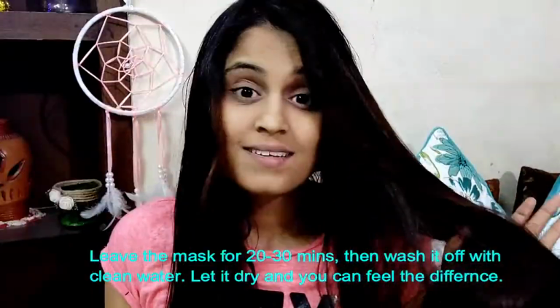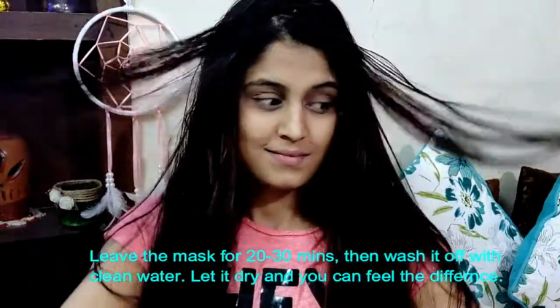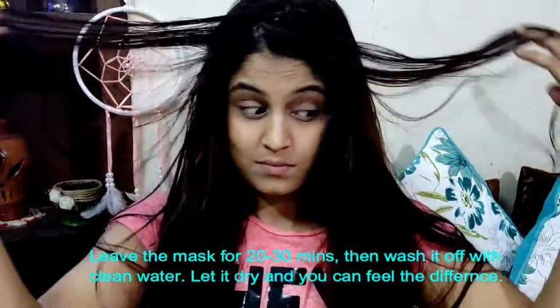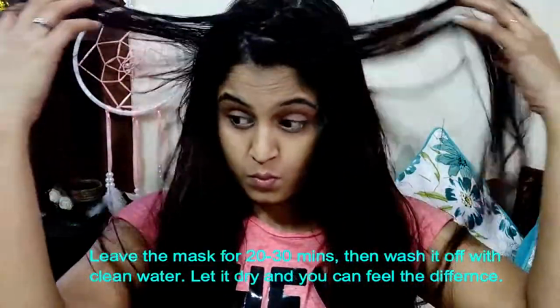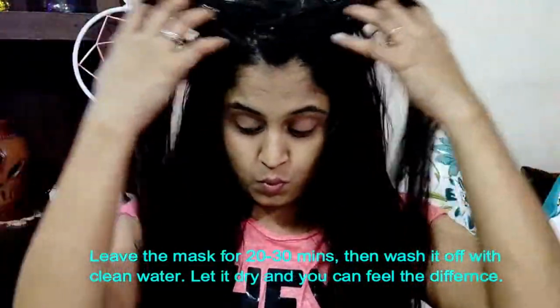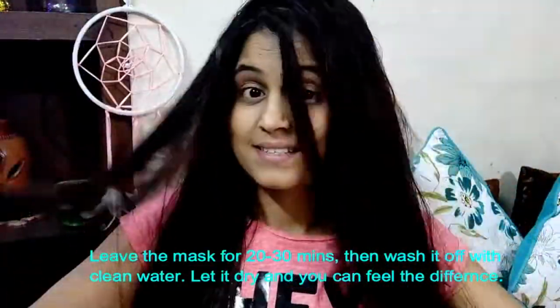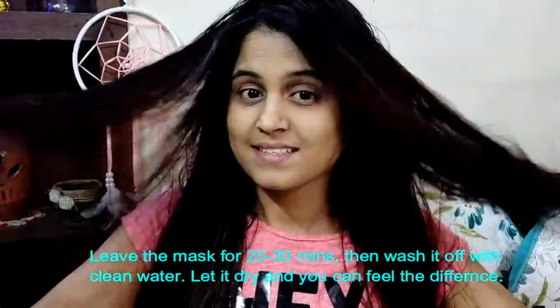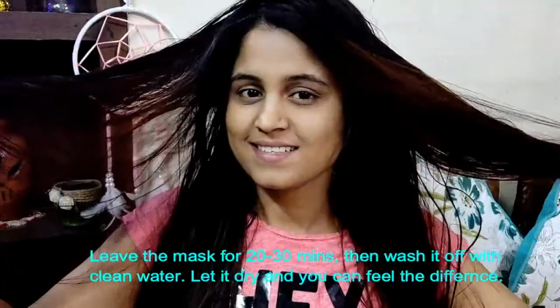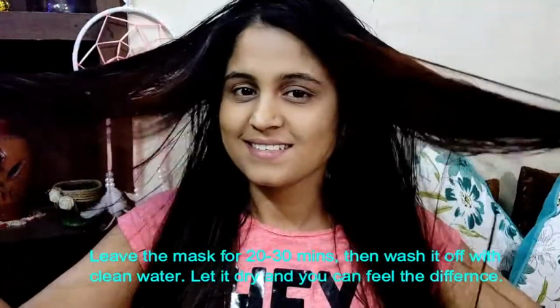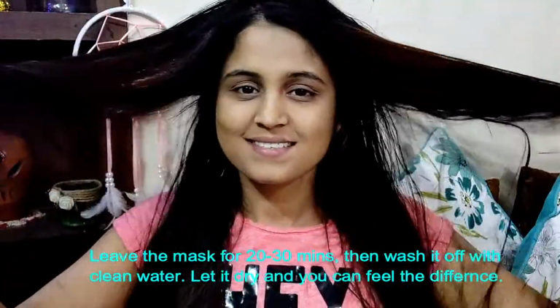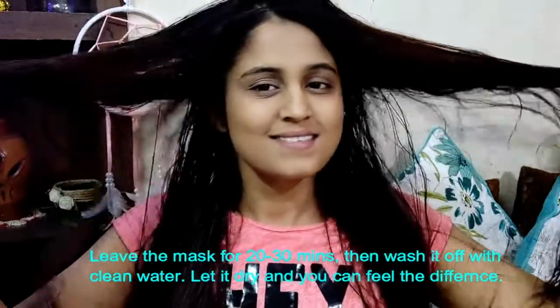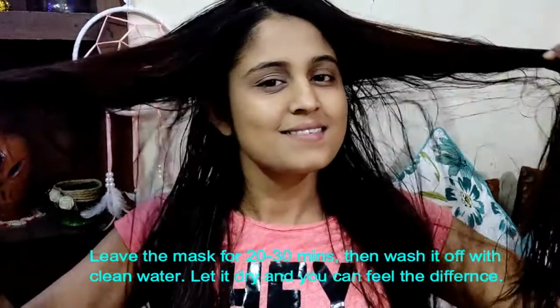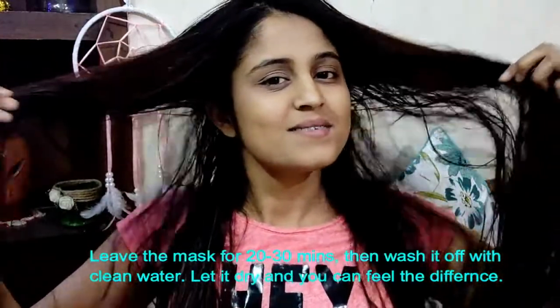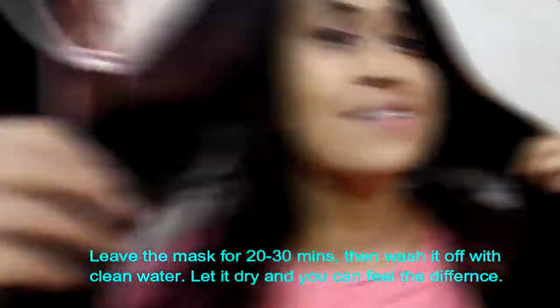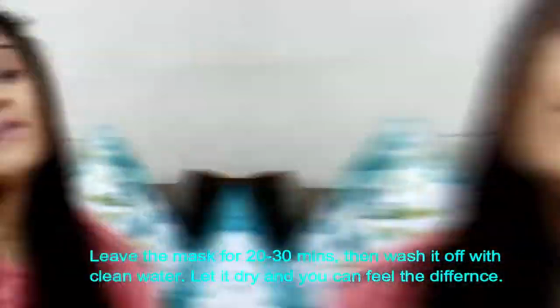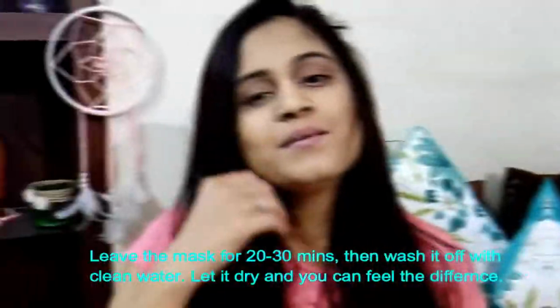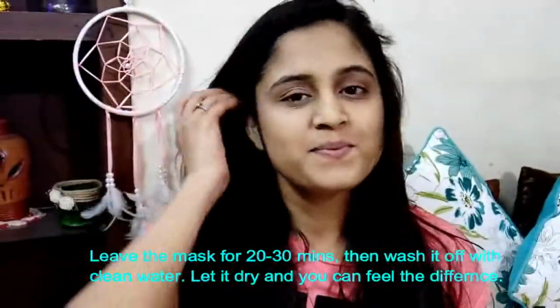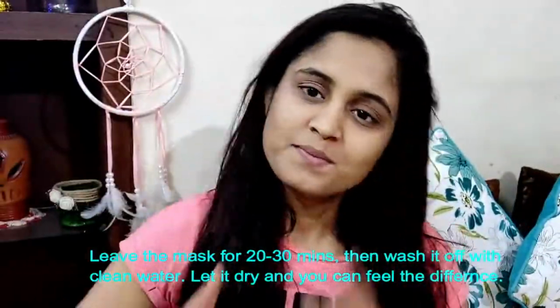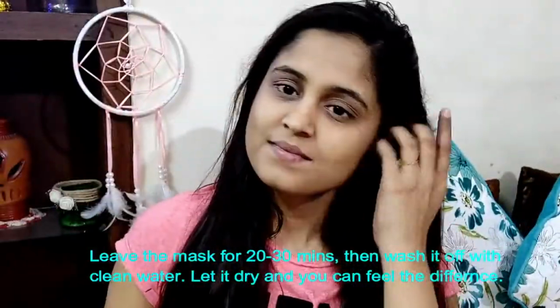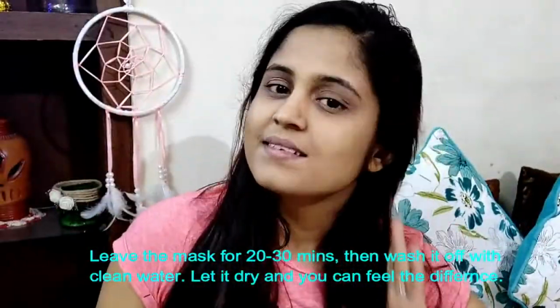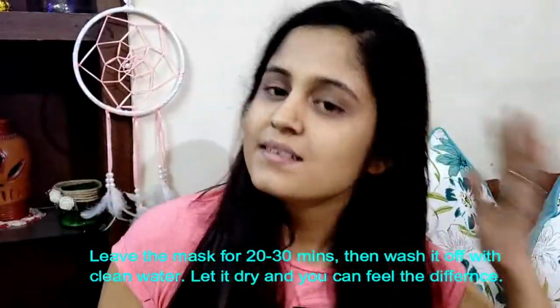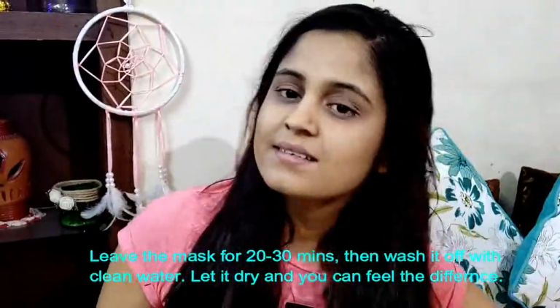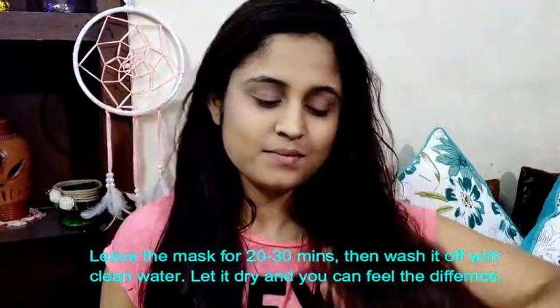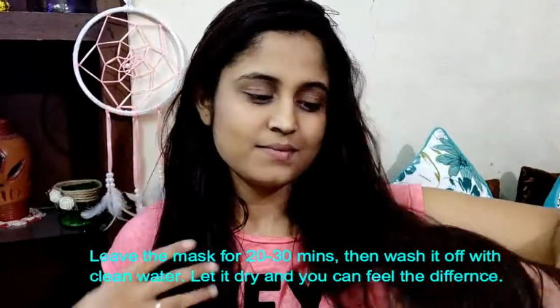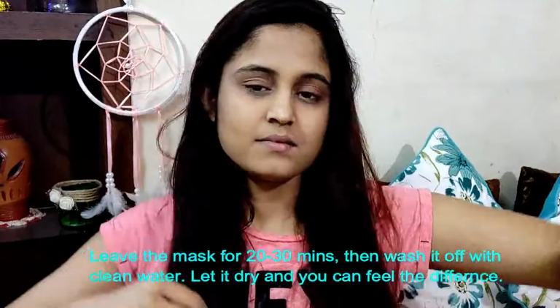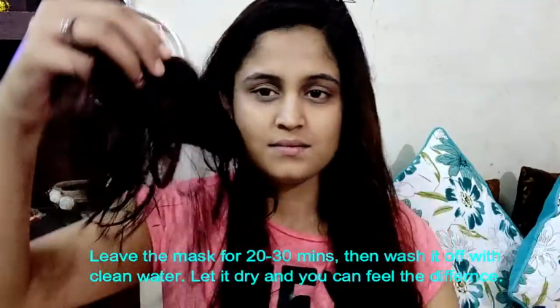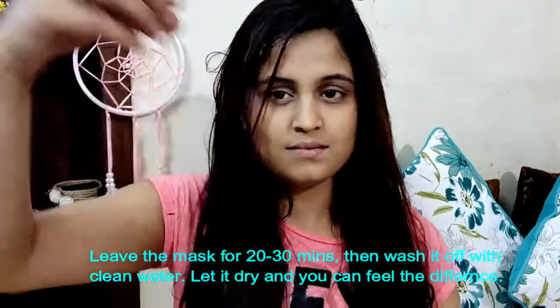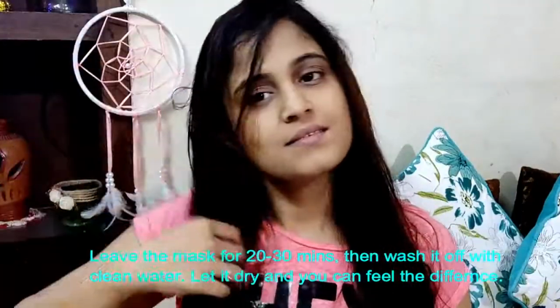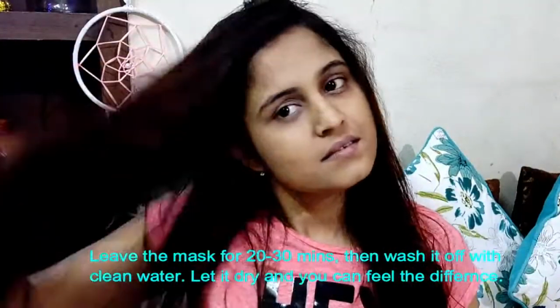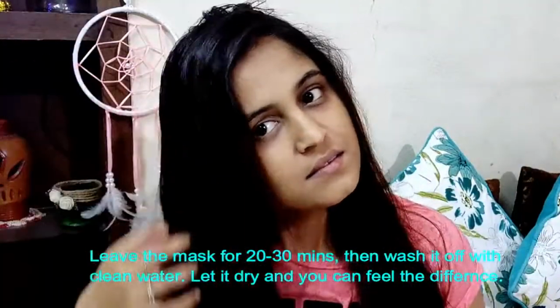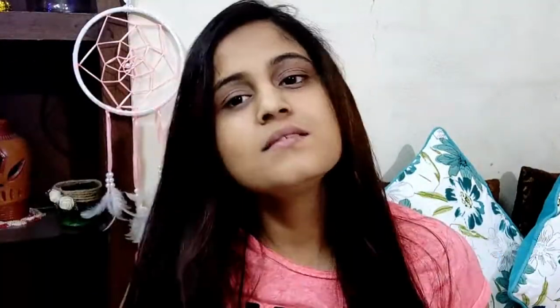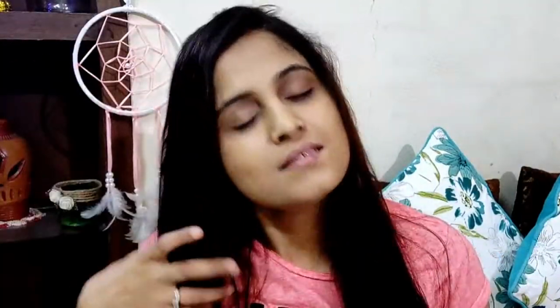Now you can see that my hair looks so good. It makes the hair very smooth and my hair looks awesome. I can feel it, and I can totally recommend this to you.